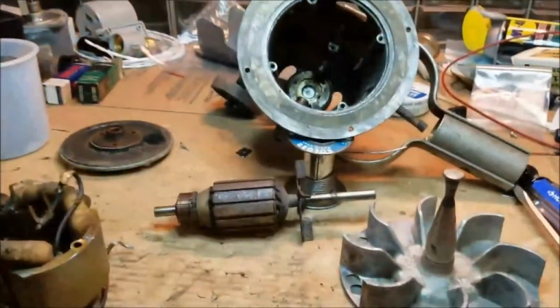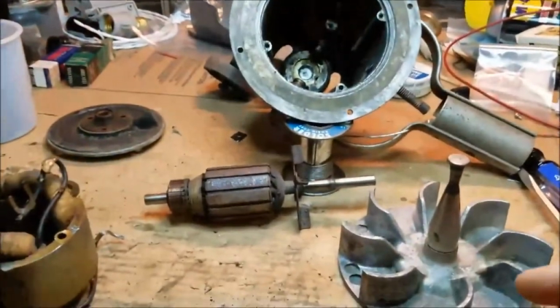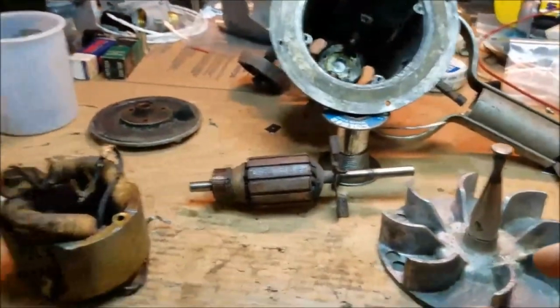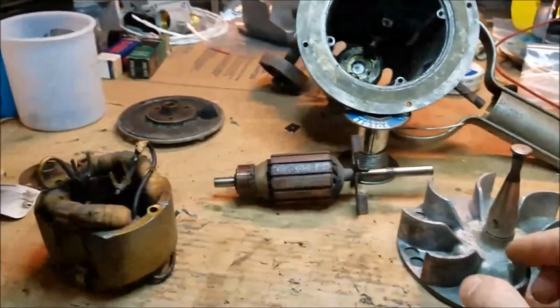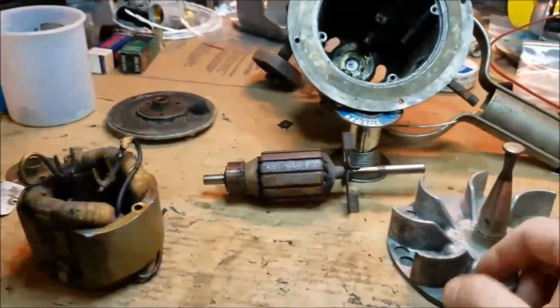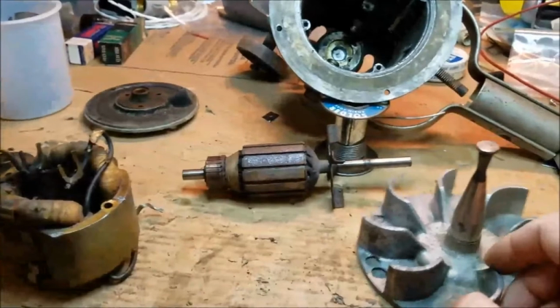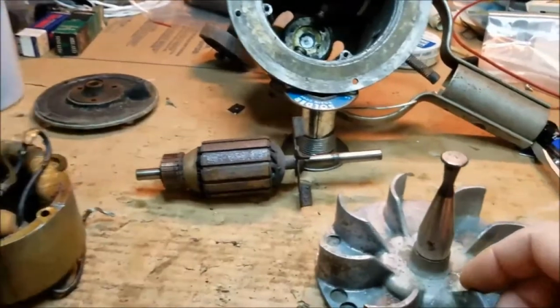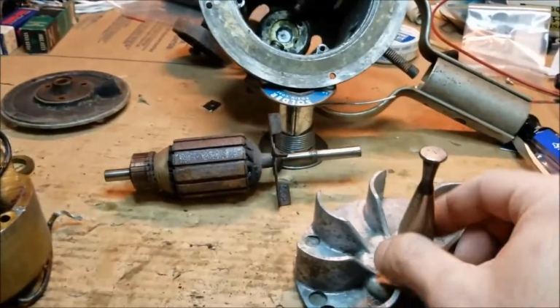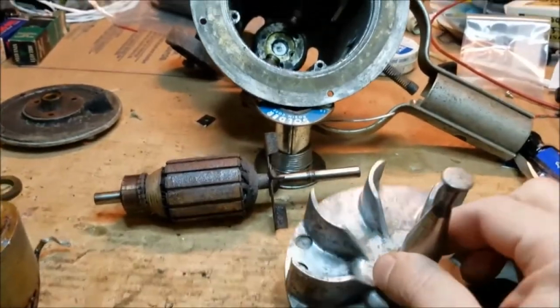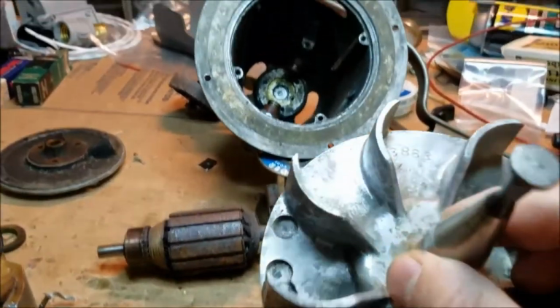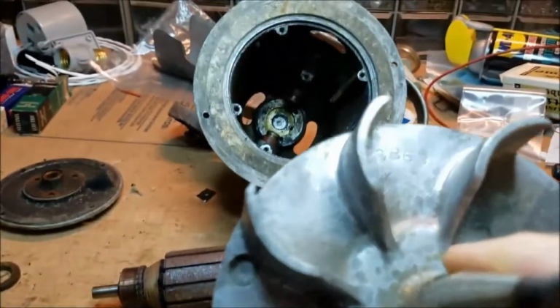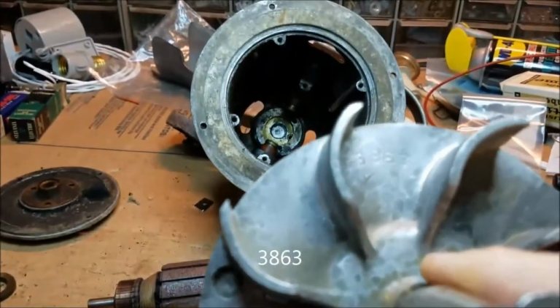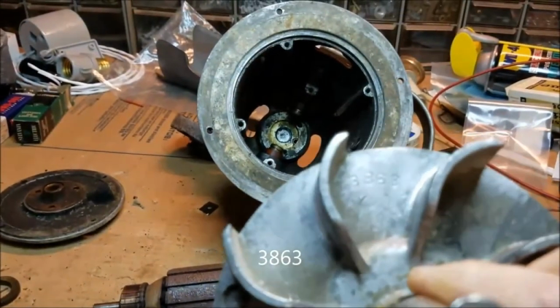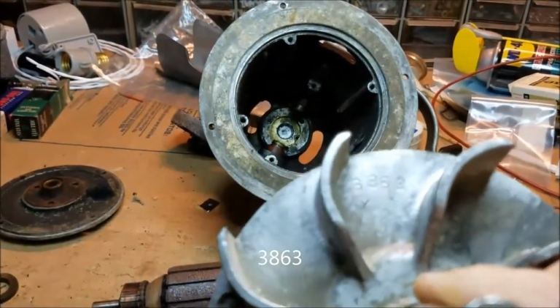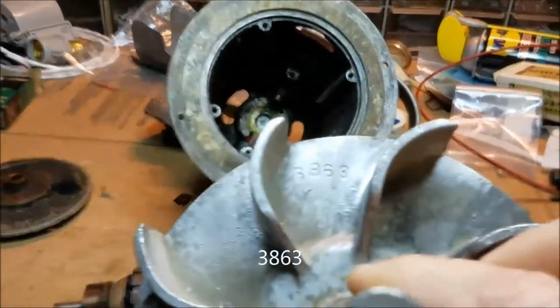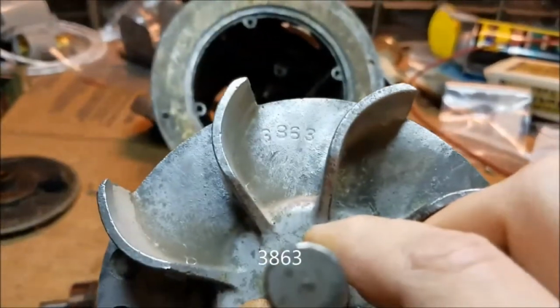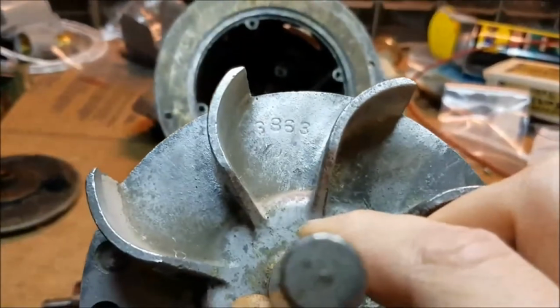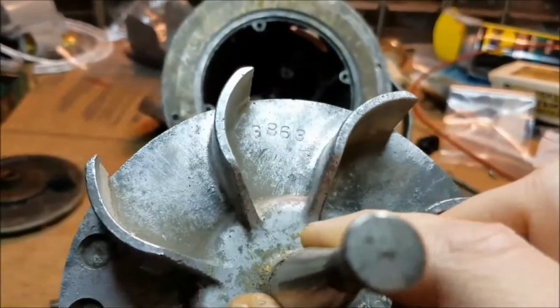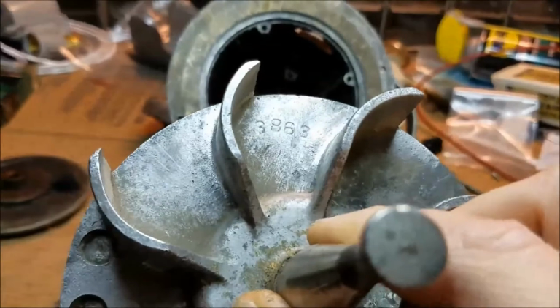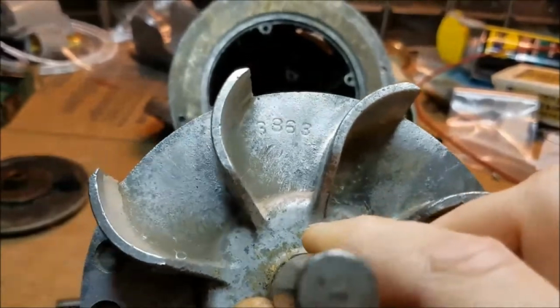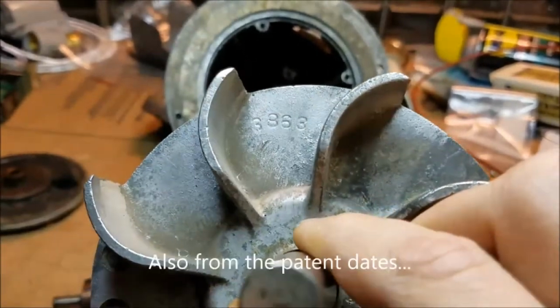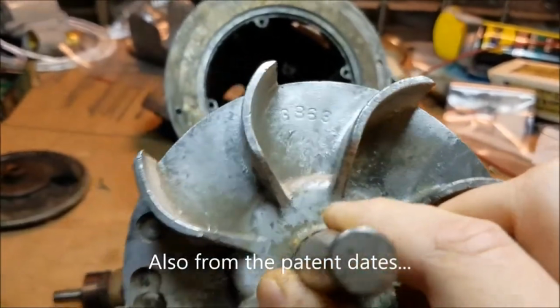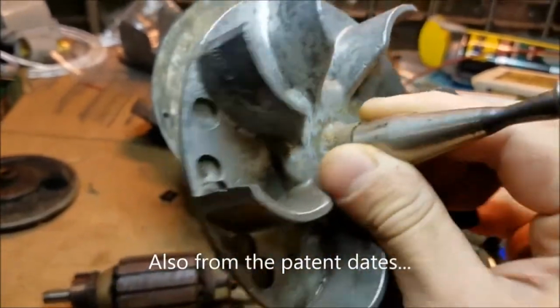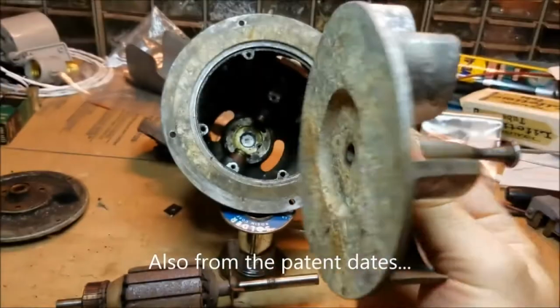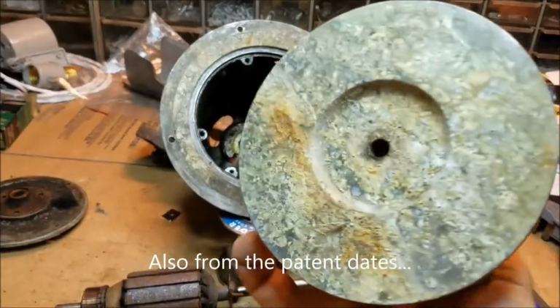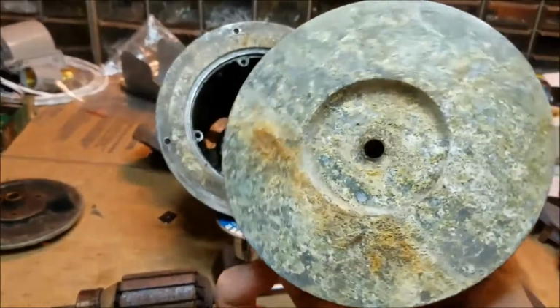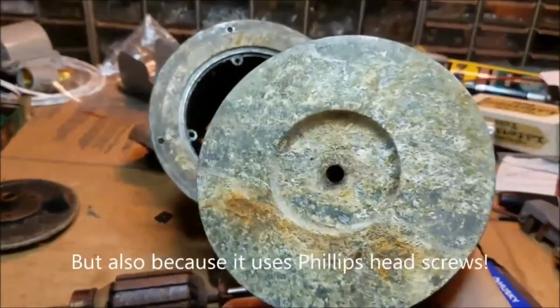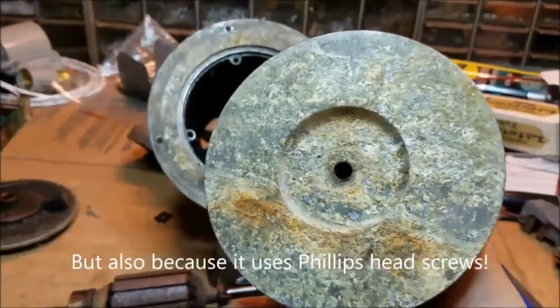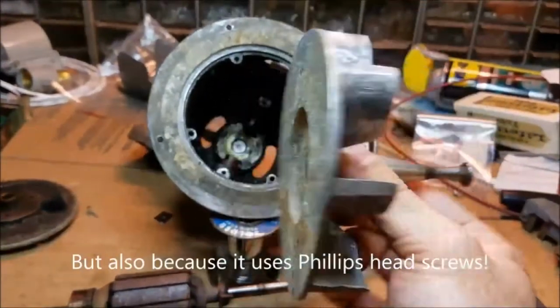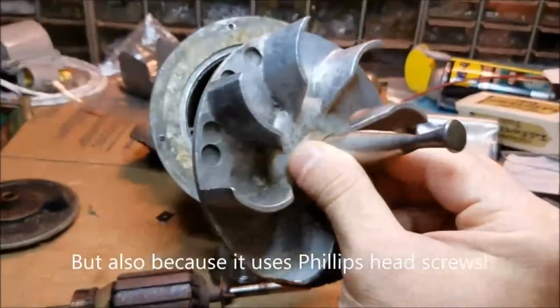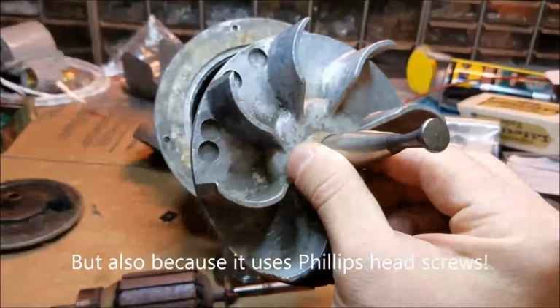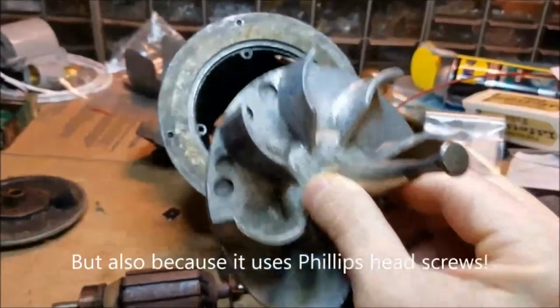Now I have the motor completely disassembled. If we take a look at the blade, we can see the numbers 3863 stamped on it, which is partly how I figured out the manufacture date. 38 should indicate the year, and another part has a different number starting with 38 as well.